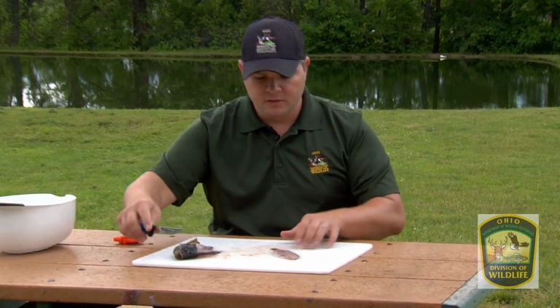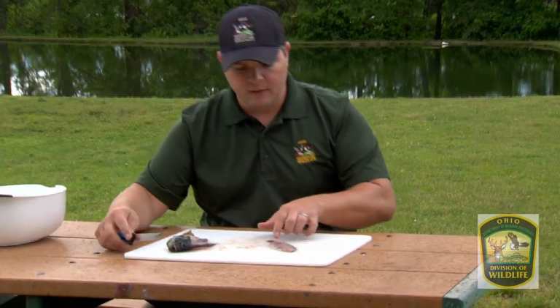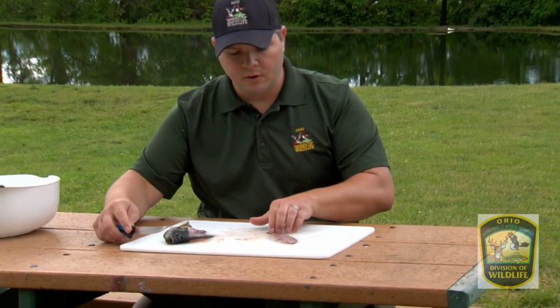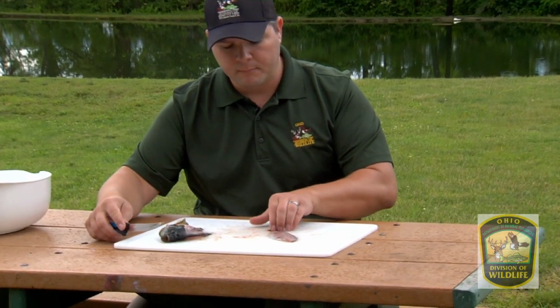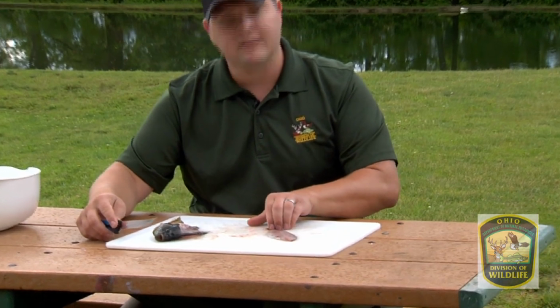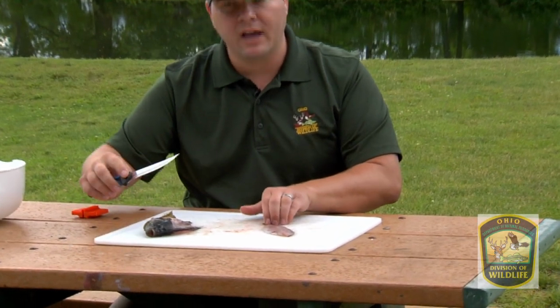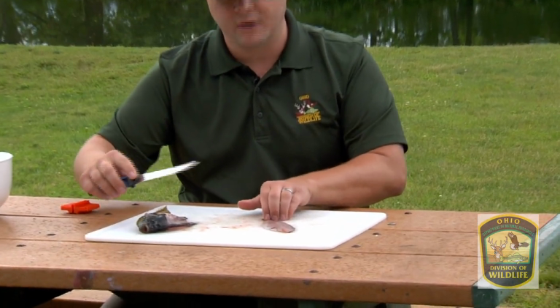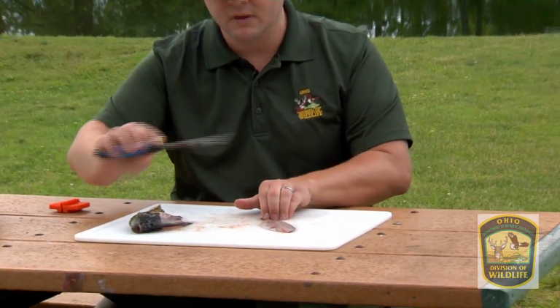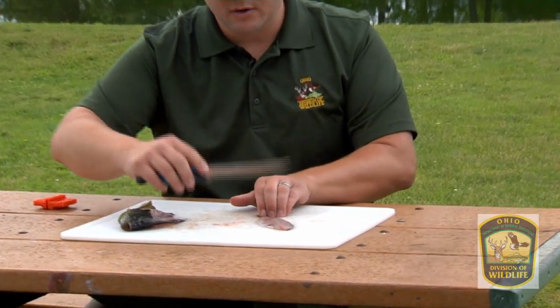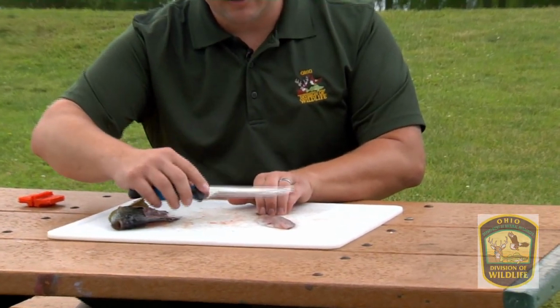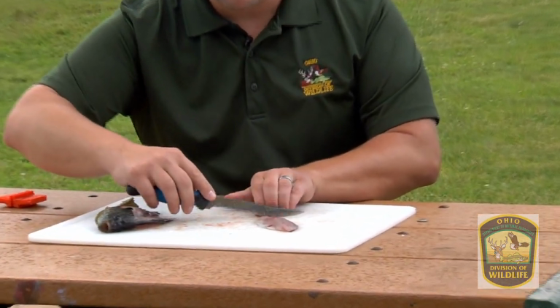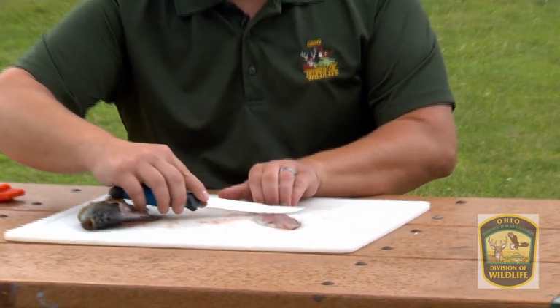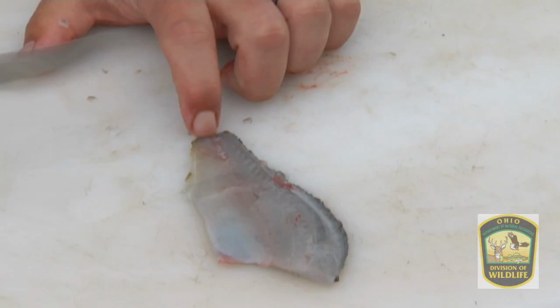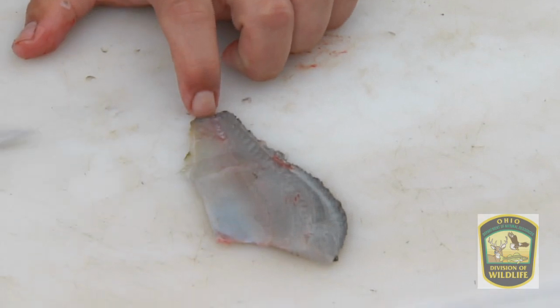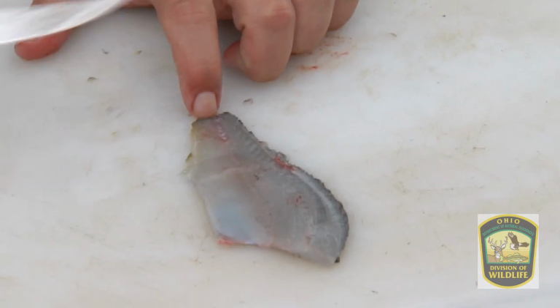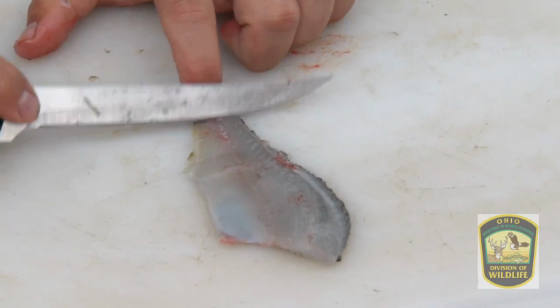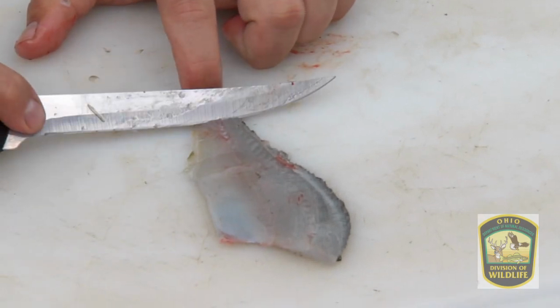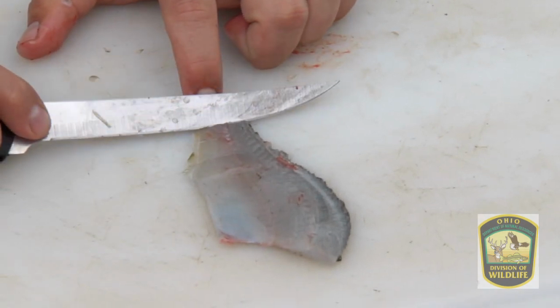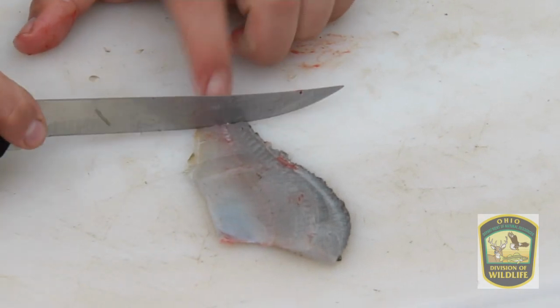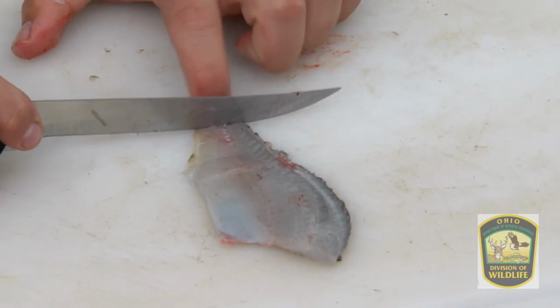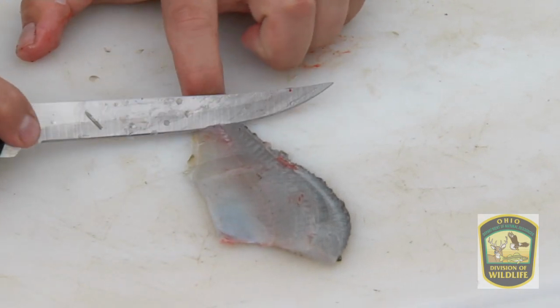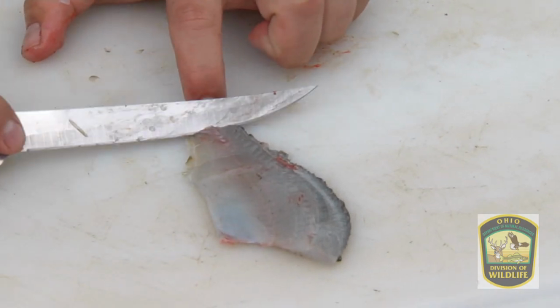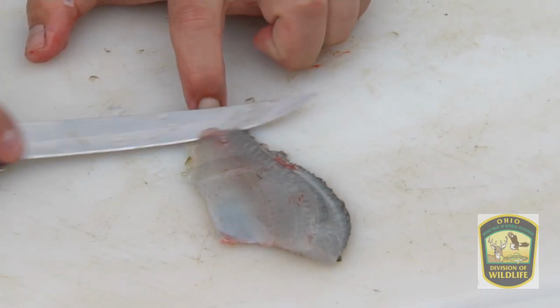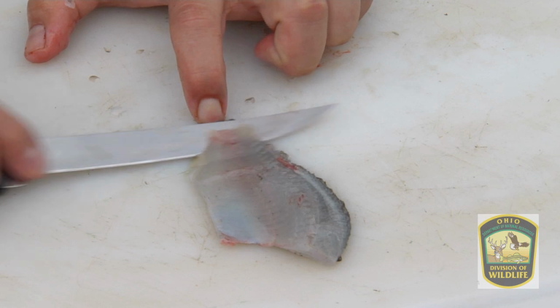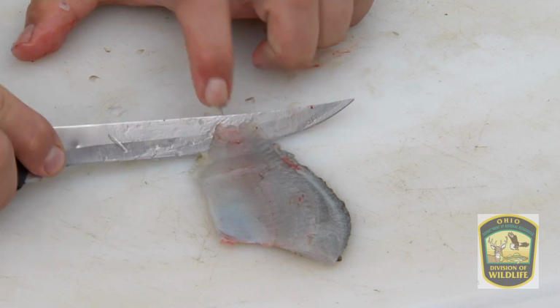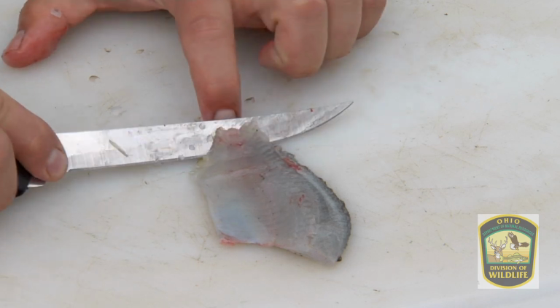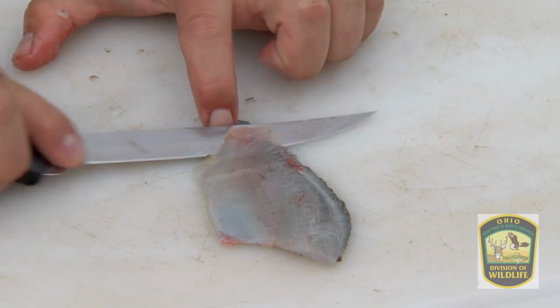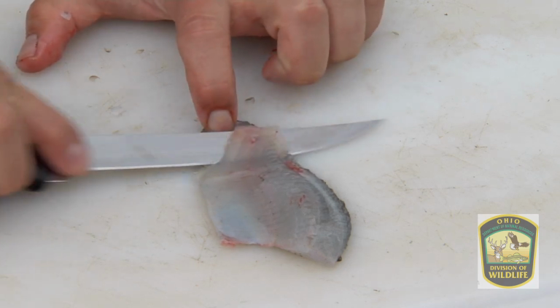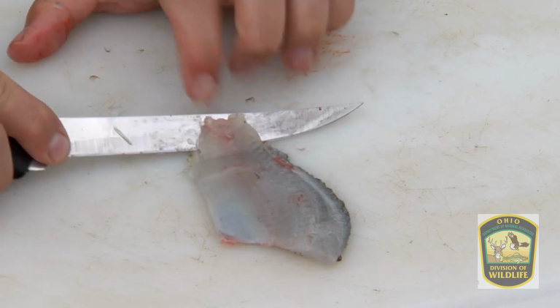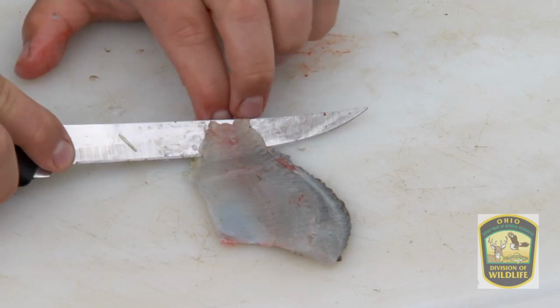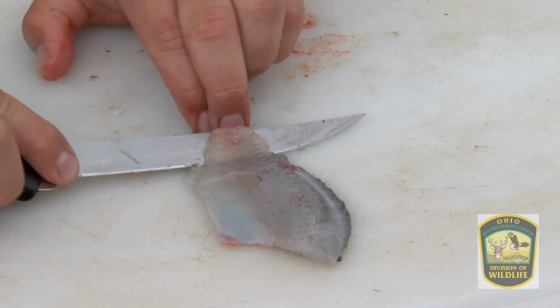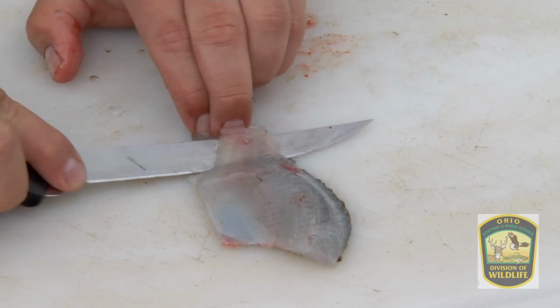To begin, we're going to pin the tail down with our nails. We're going to take the fillet knife and angle it towards the skin, and we're going to make our first cut in there. All we're doing is working the knife between the meat and the skin here, peeling it away.